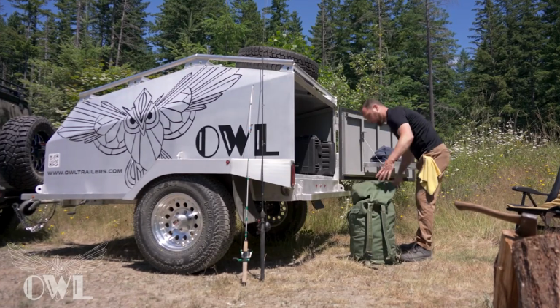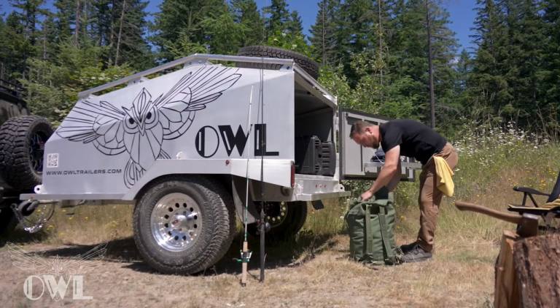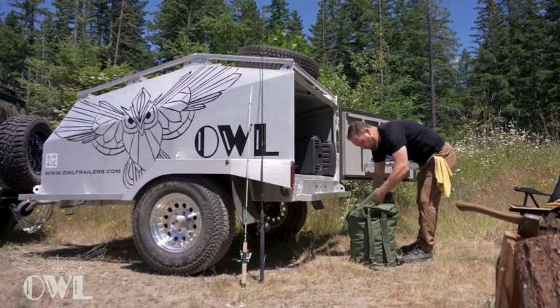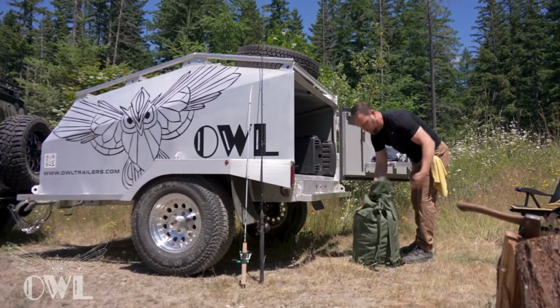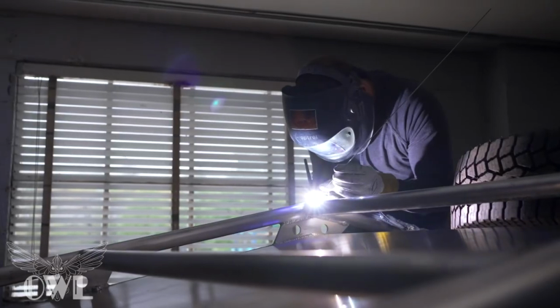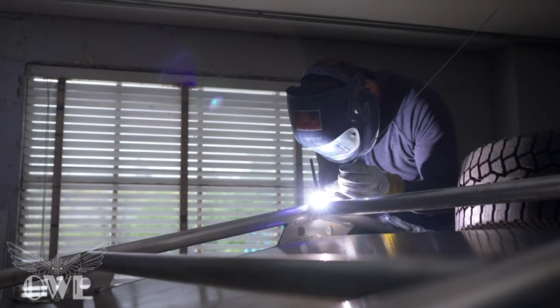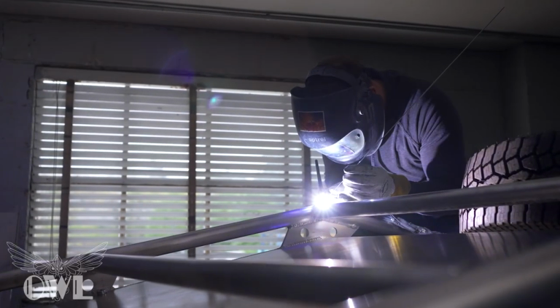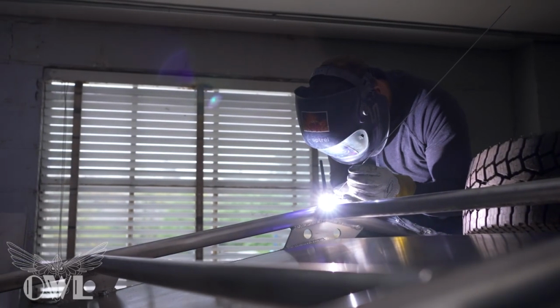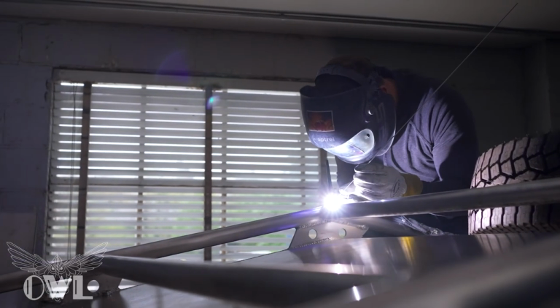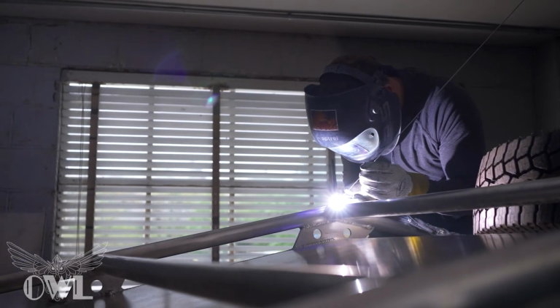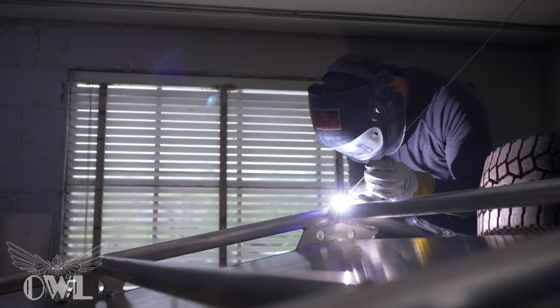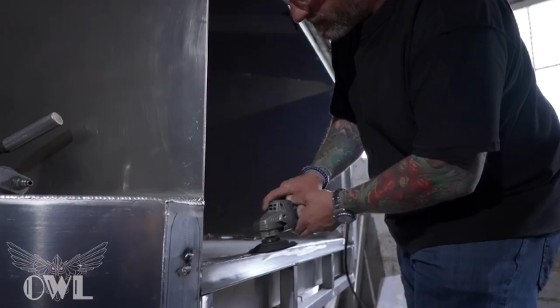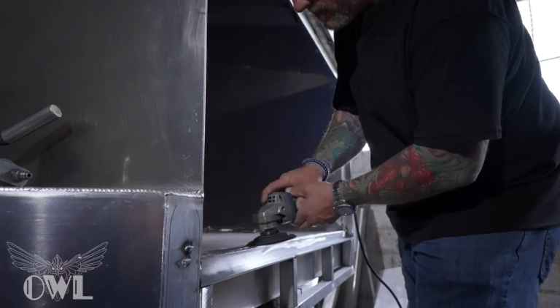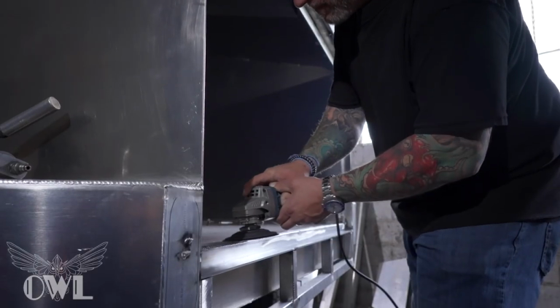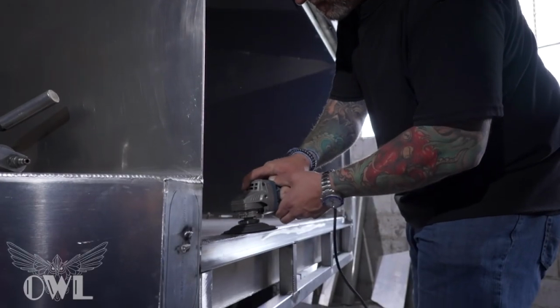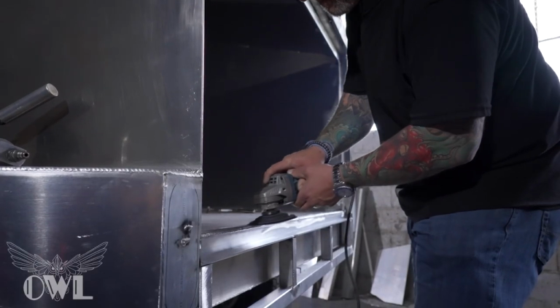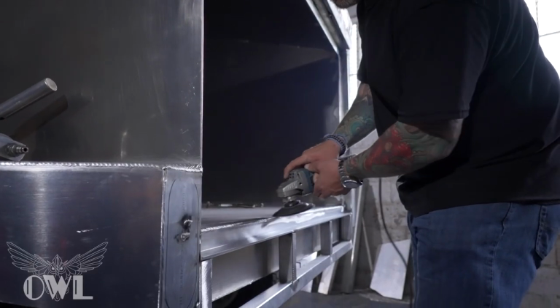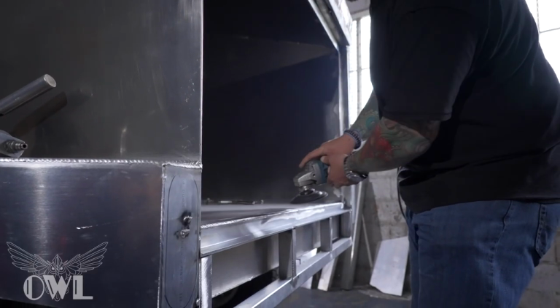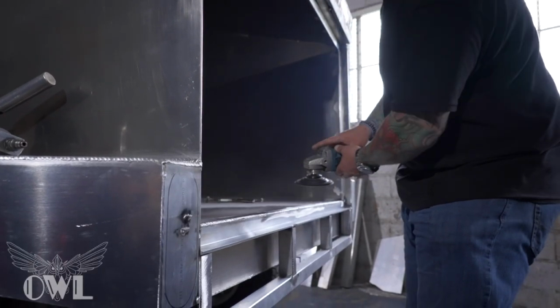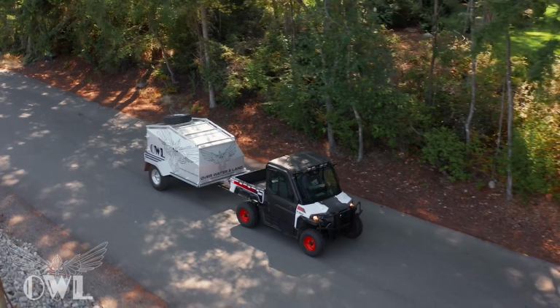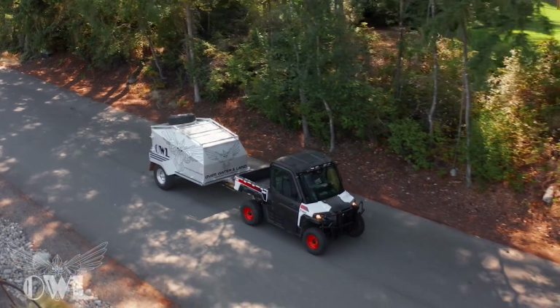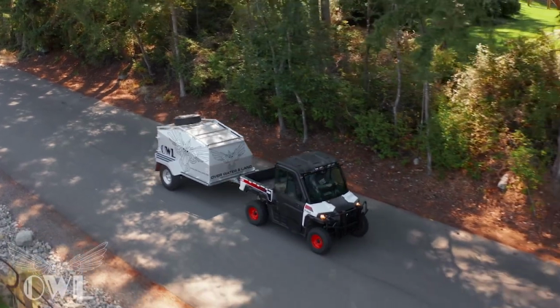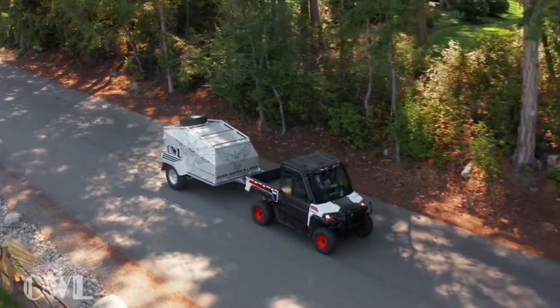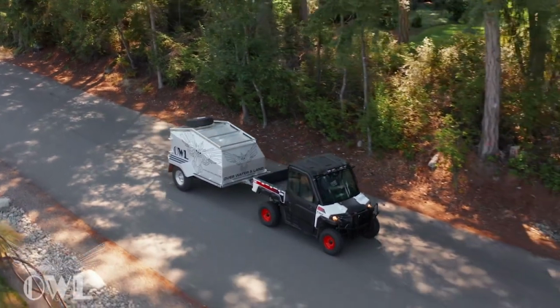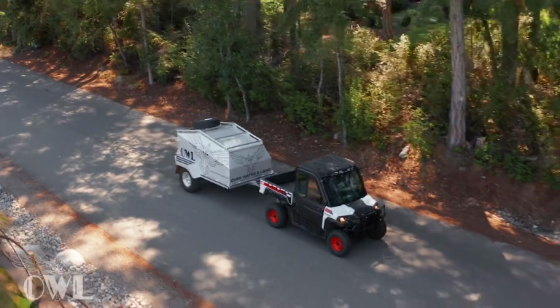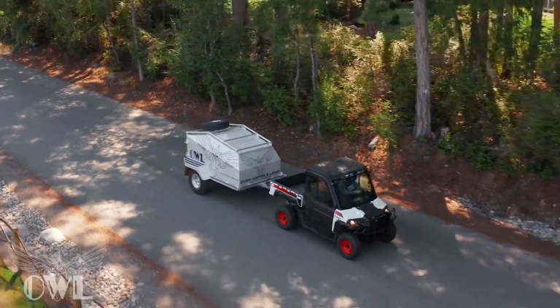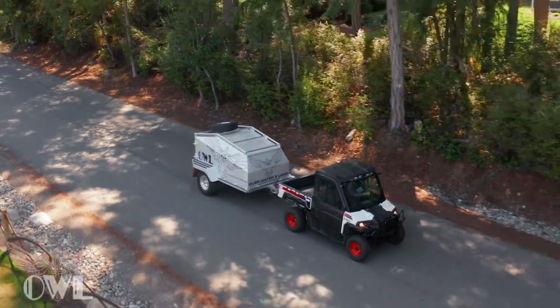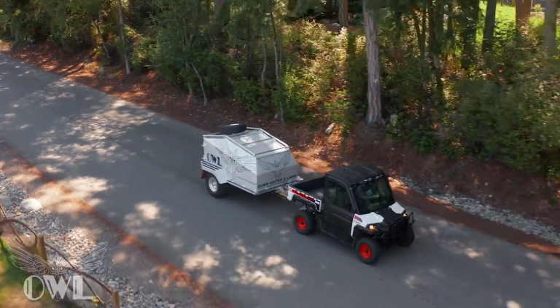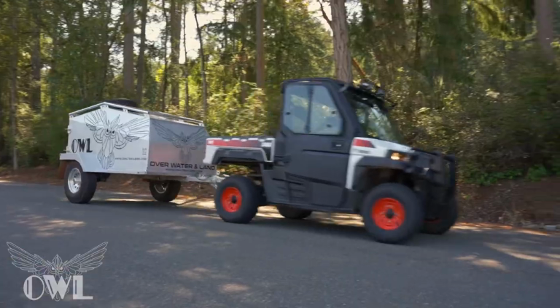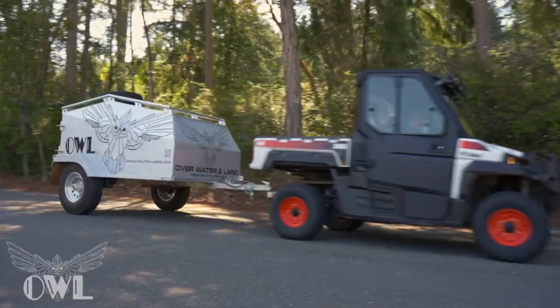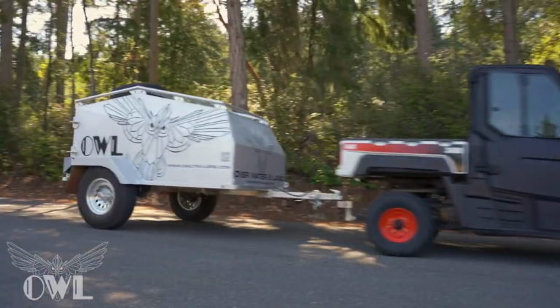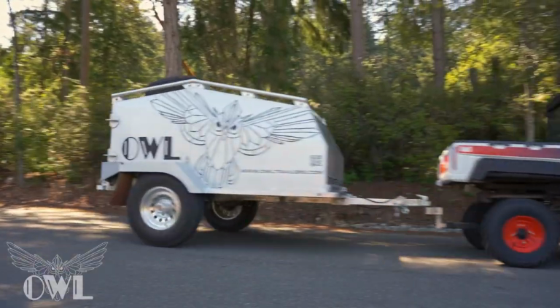Each OWL trailer is handcrafted with the highest quality materials, generously reinforced, and light enough to be towable by almost any vehicle without sacrificing strength or durability.